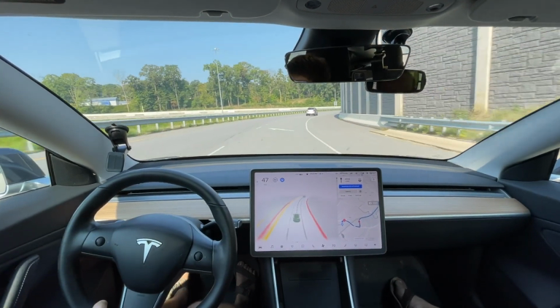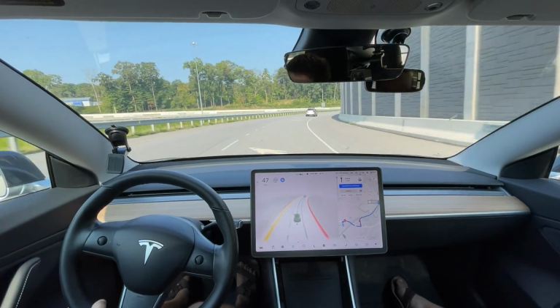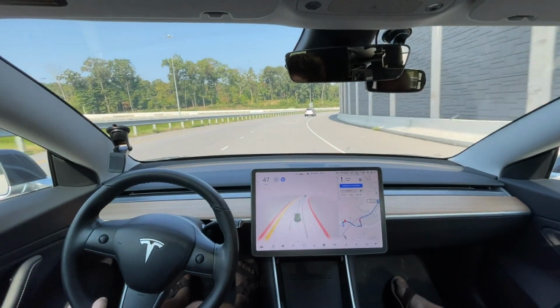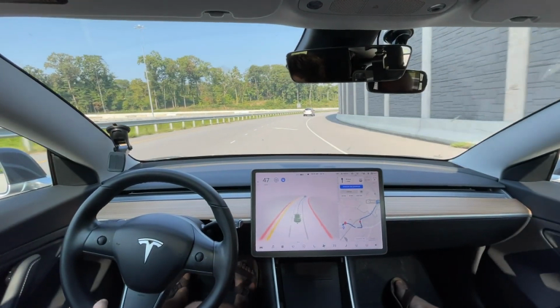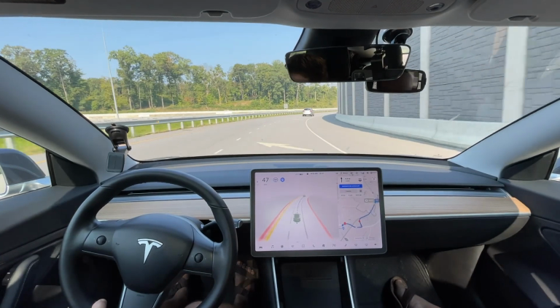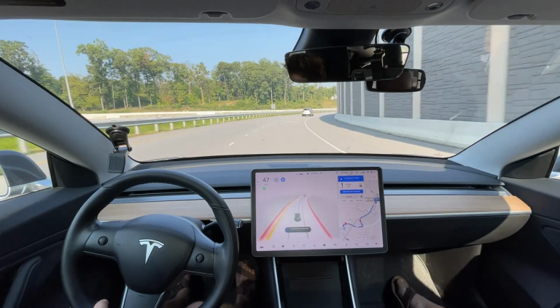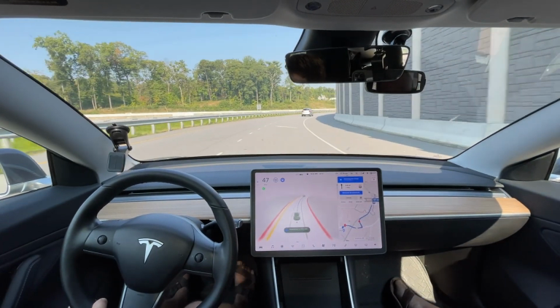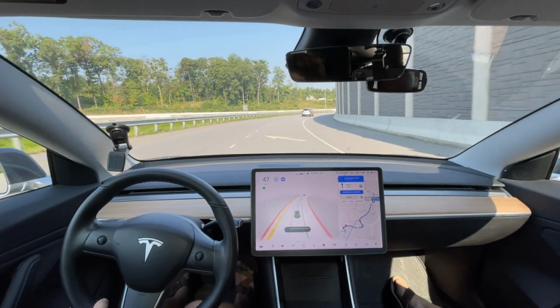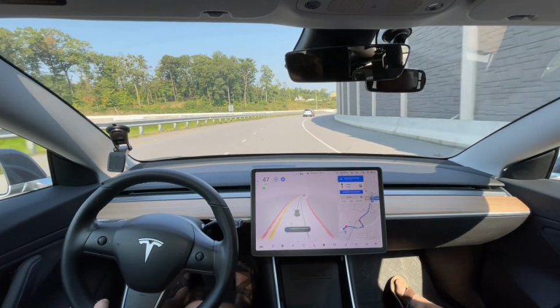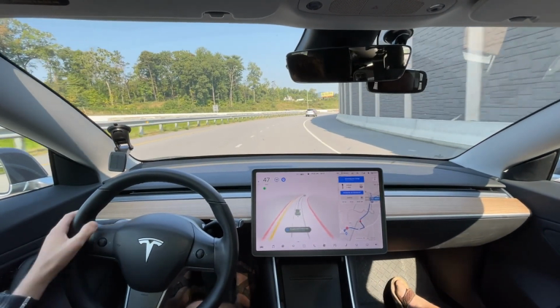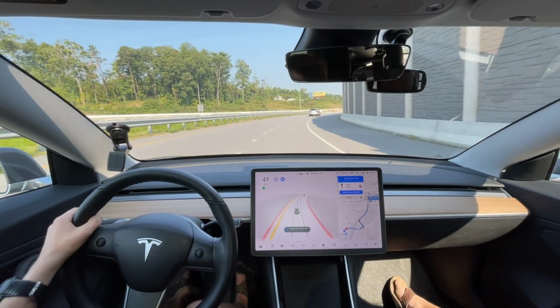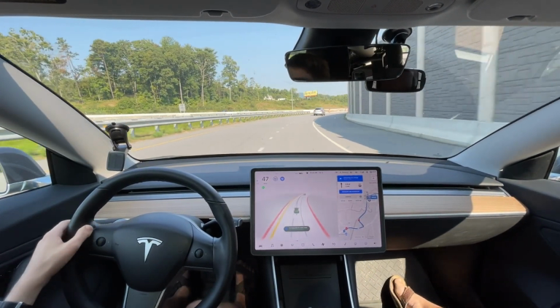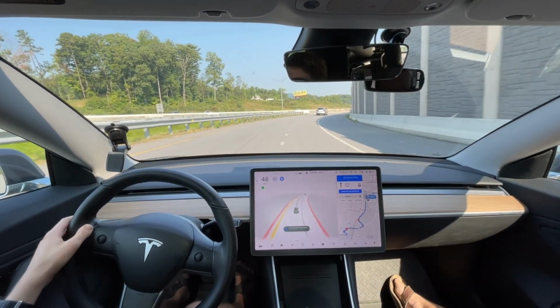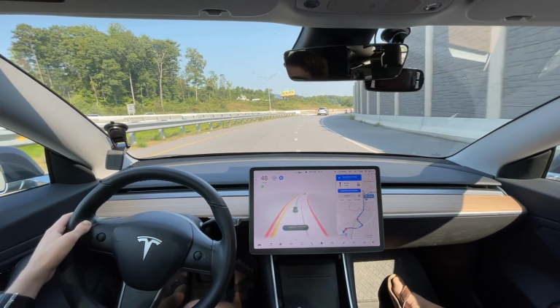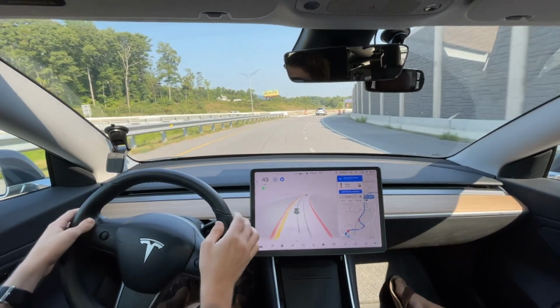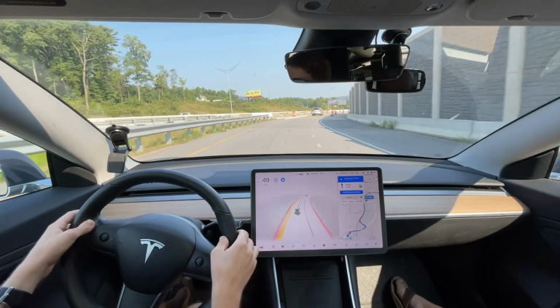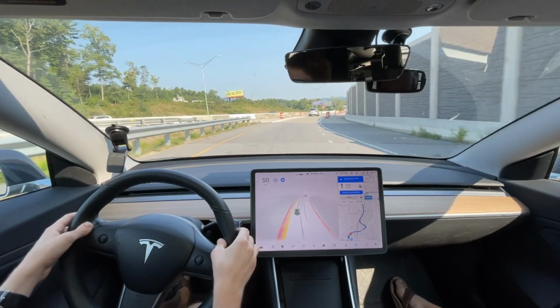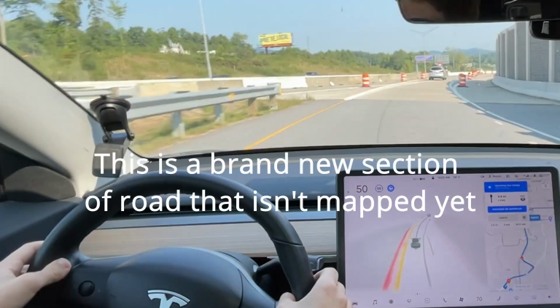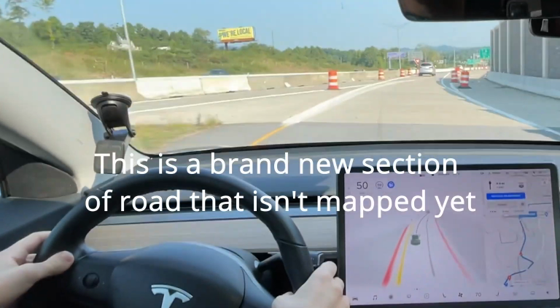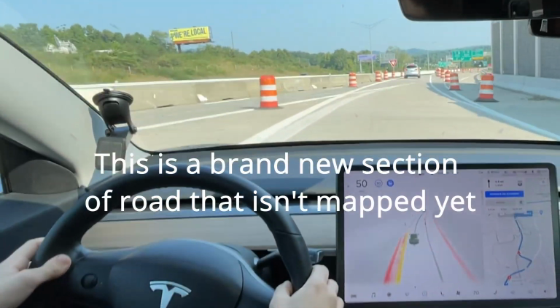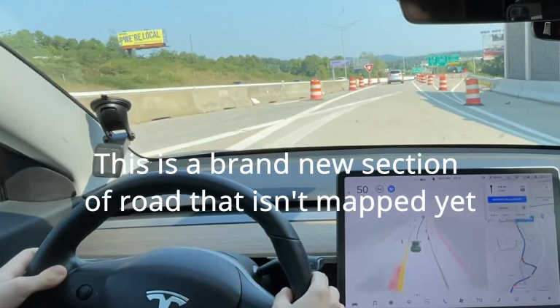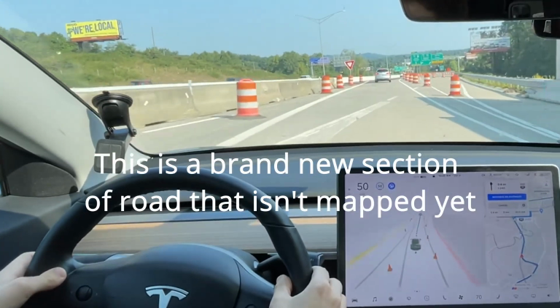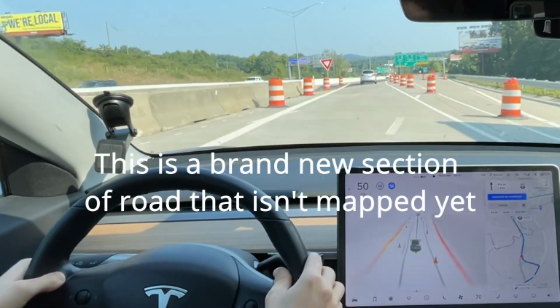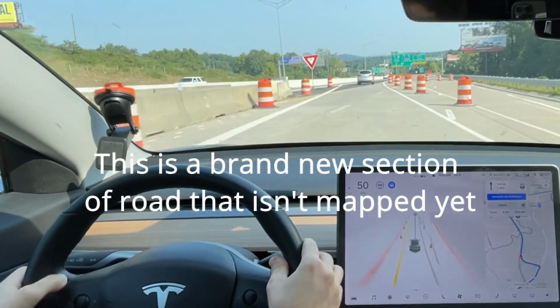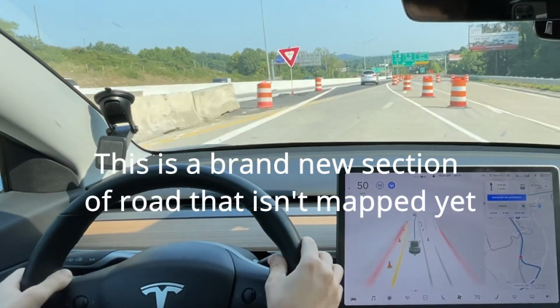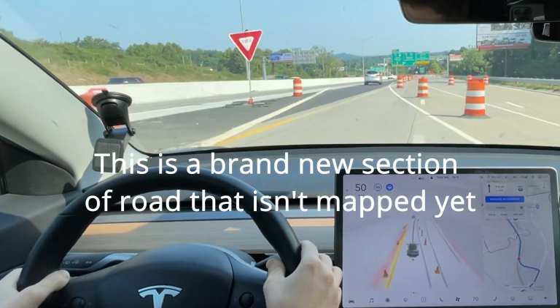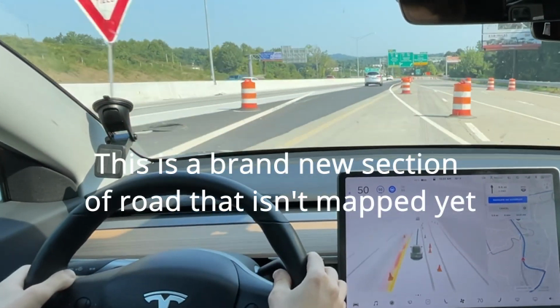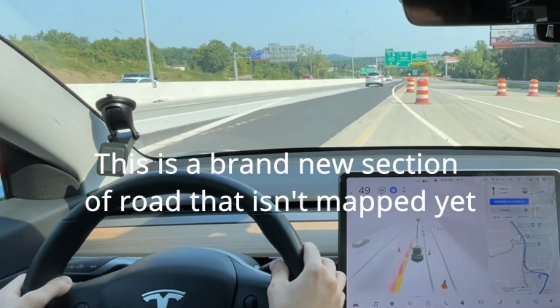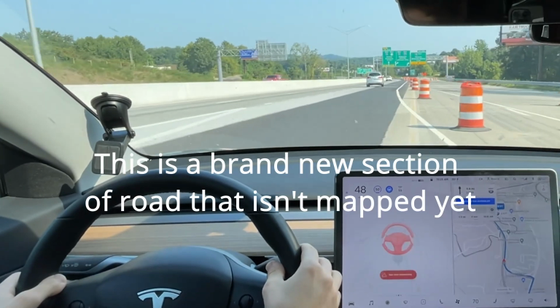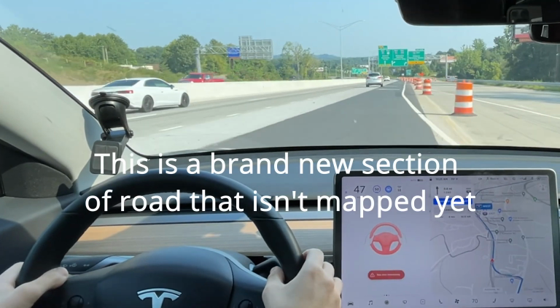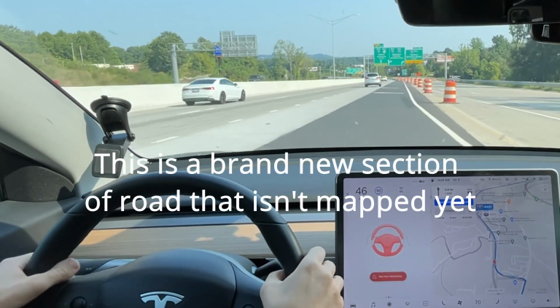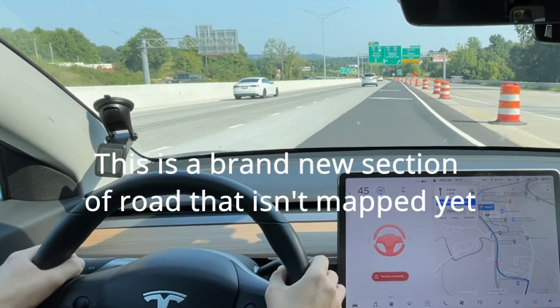This car got in the right lane too, so that doesn't help. This is all new construction anyway, so I wonder if this is mapped properly — I doubt it.